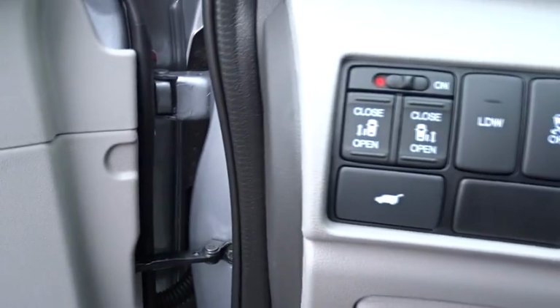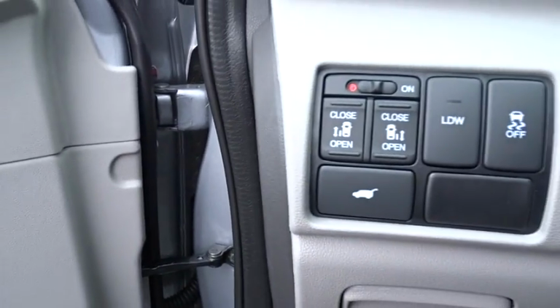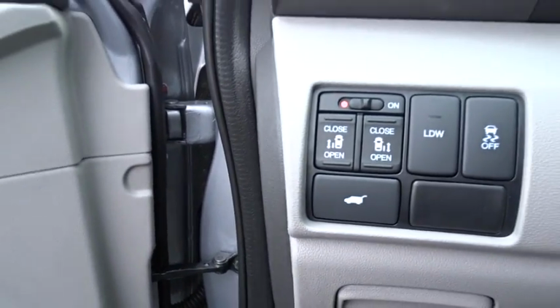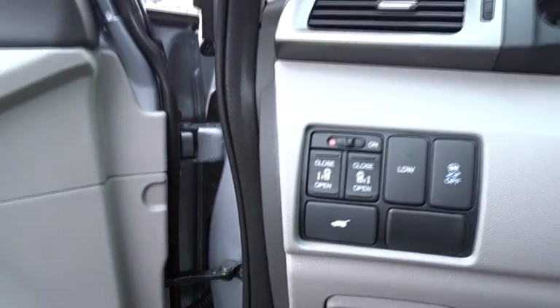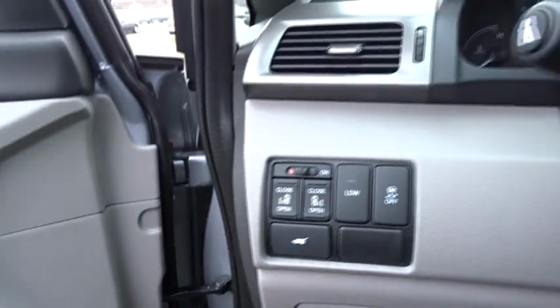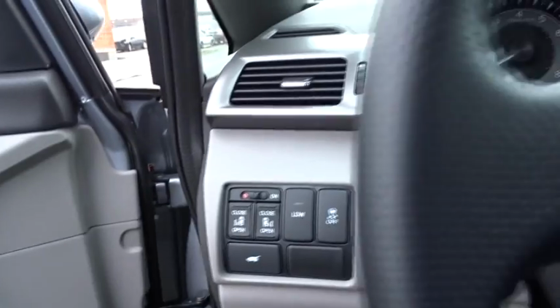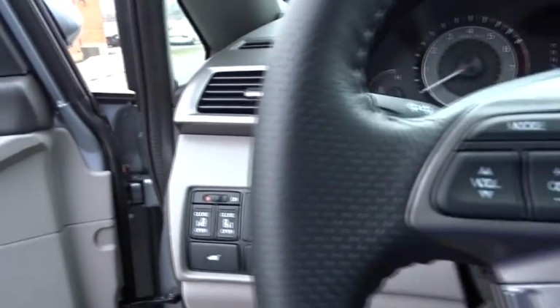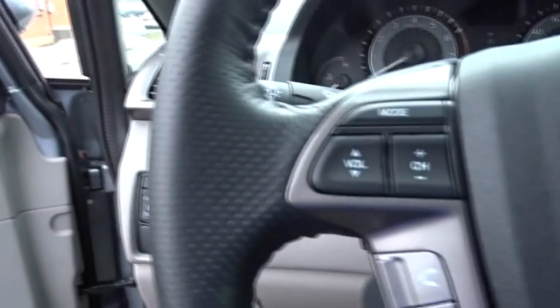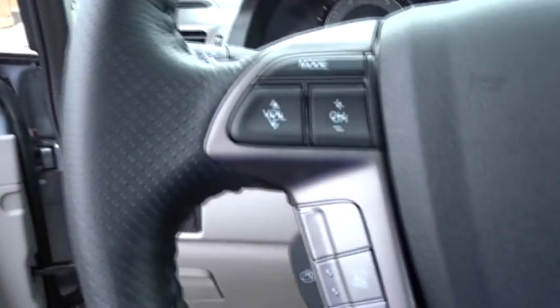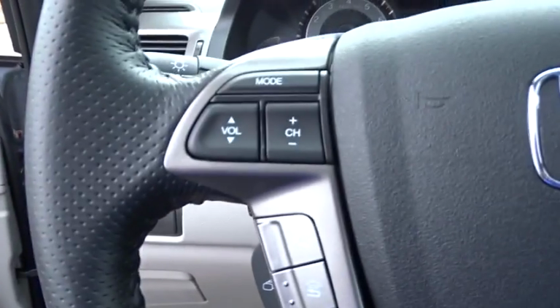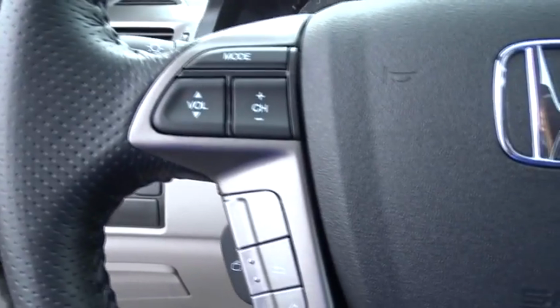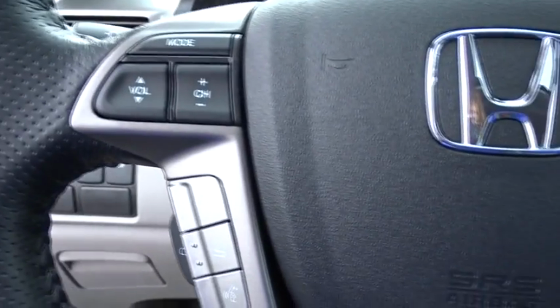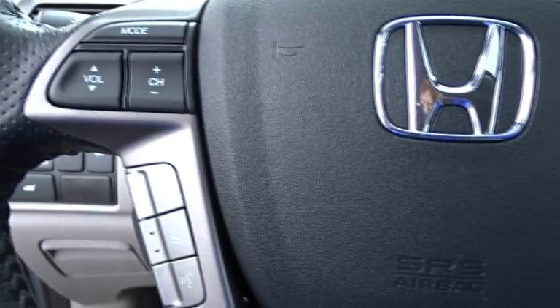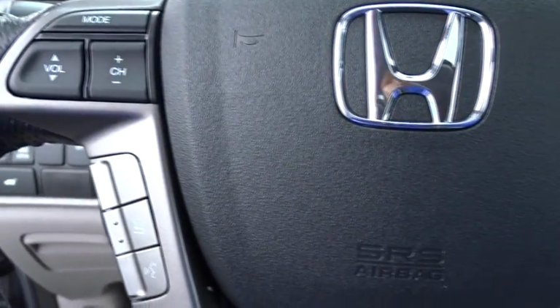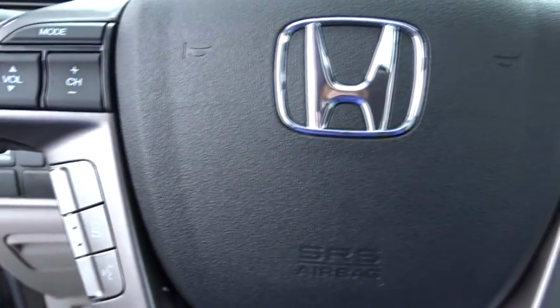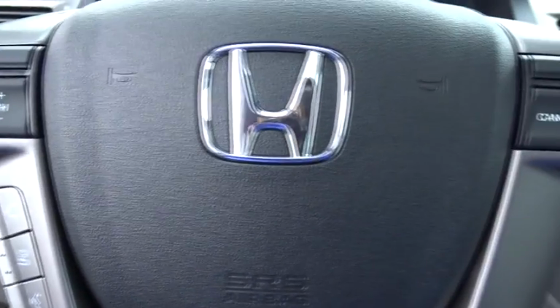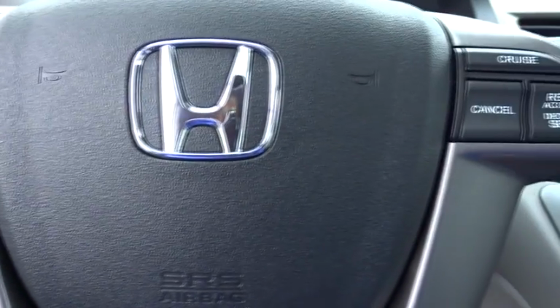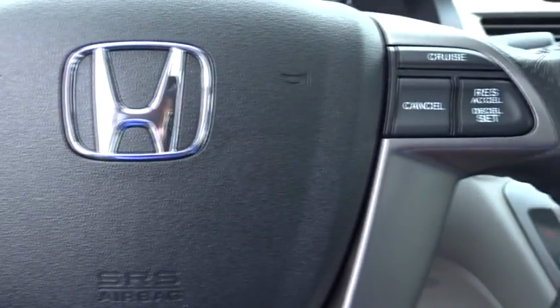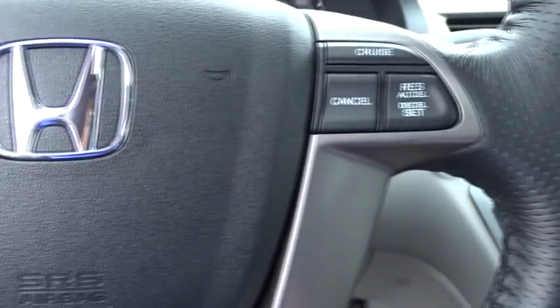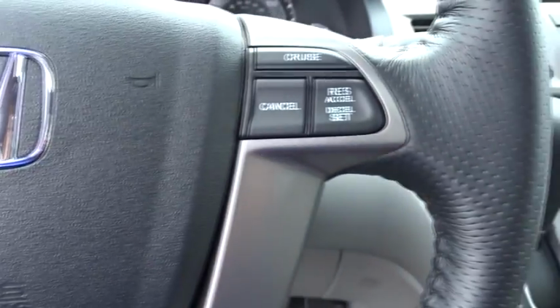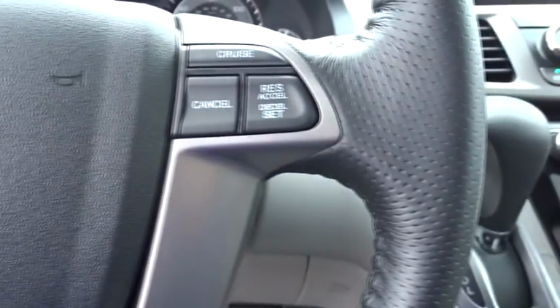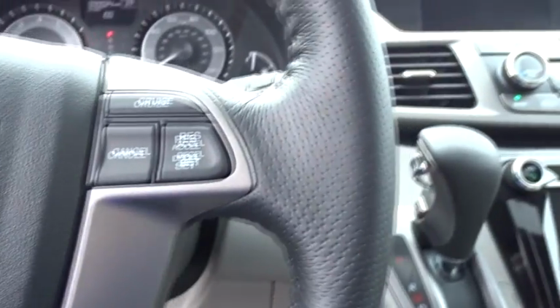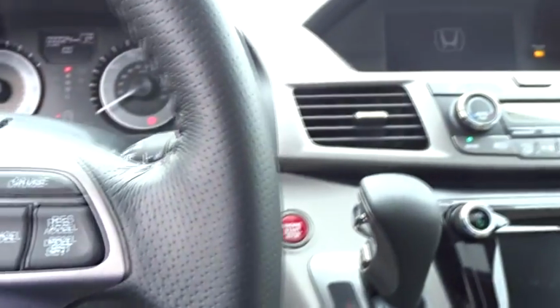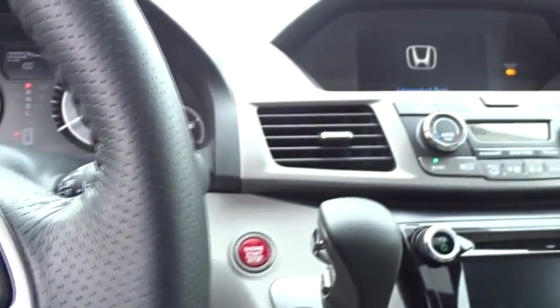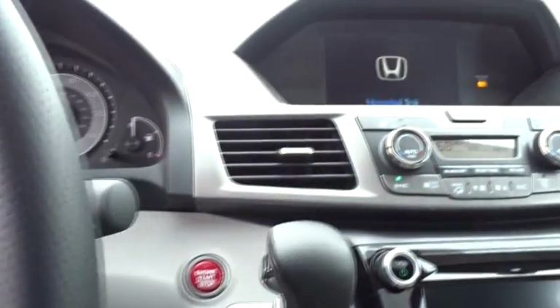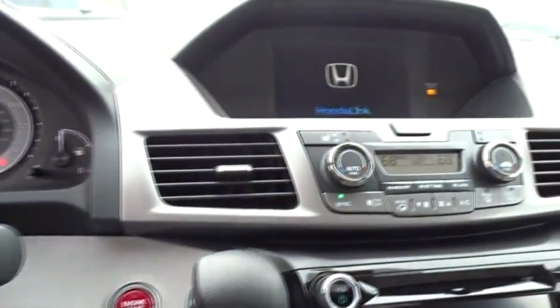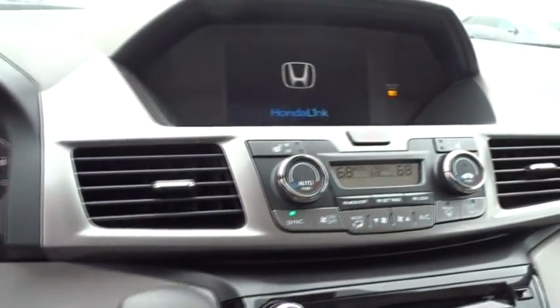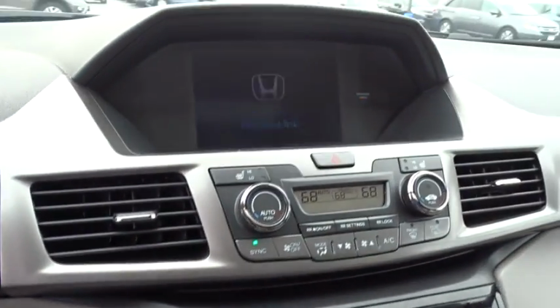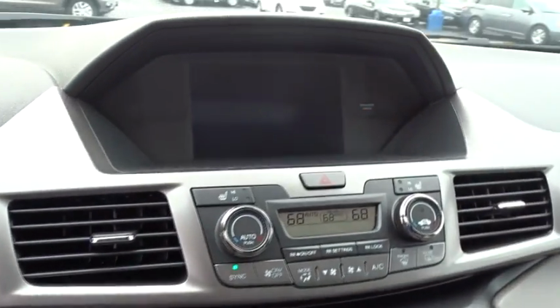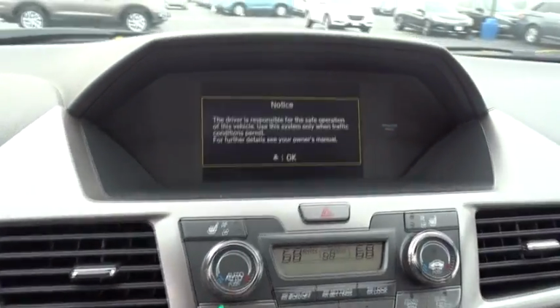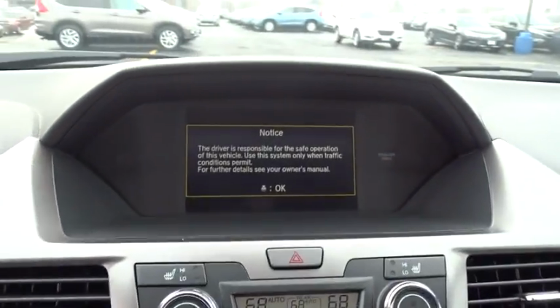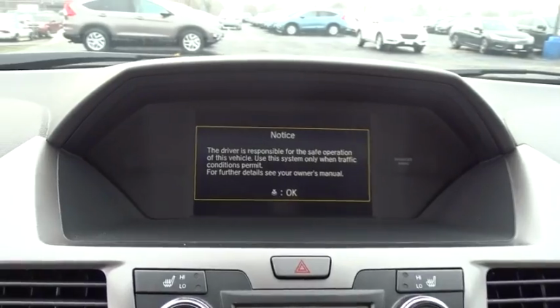Lane departure warning, Bluetooth, moonroof, leather-wrapped steering wheel, power steering, adjustable steering wheel, keyless start, cruise control, hard disk drive media storage, aluminum wheels, four-wheel disc brakes.